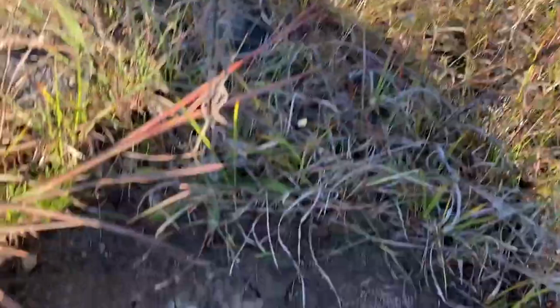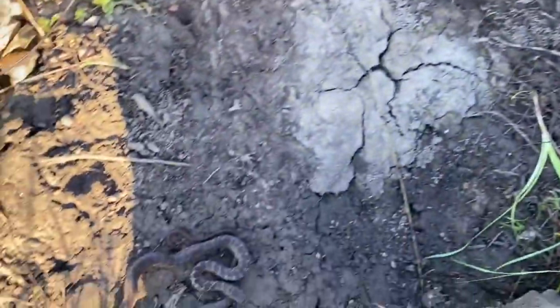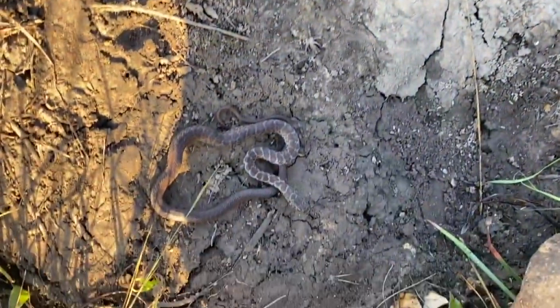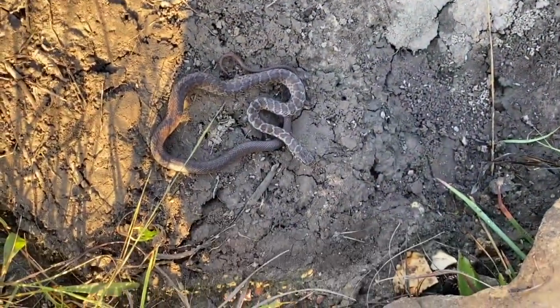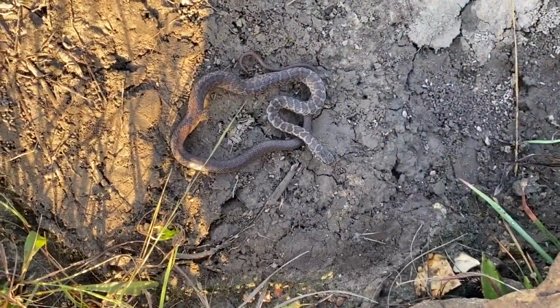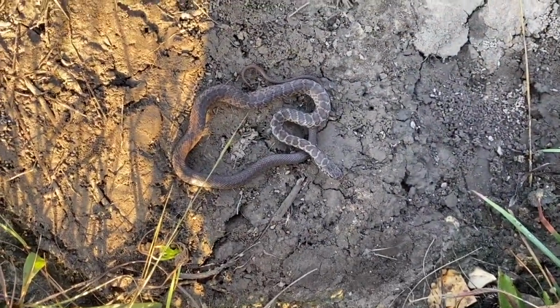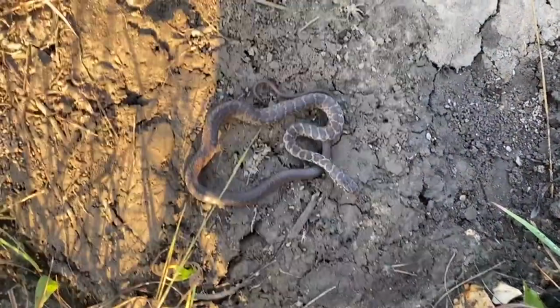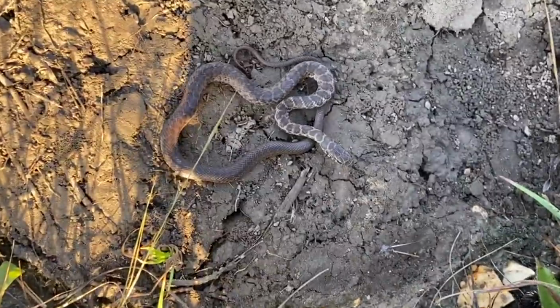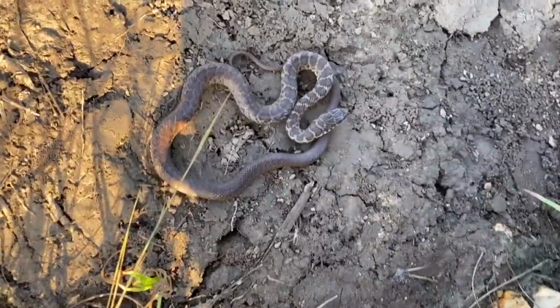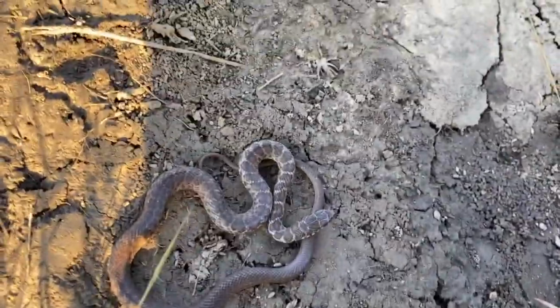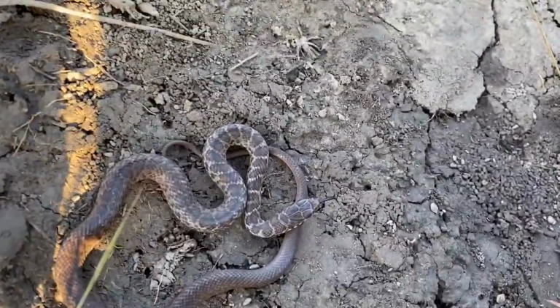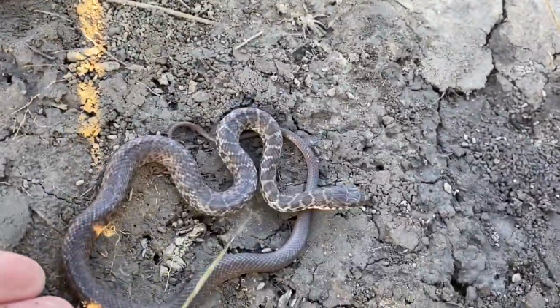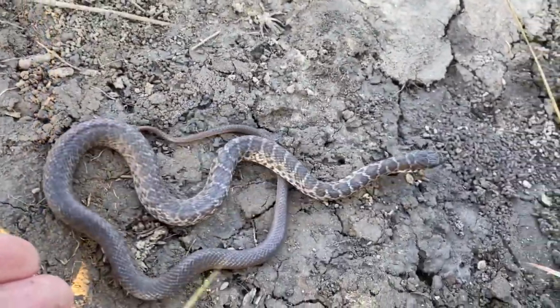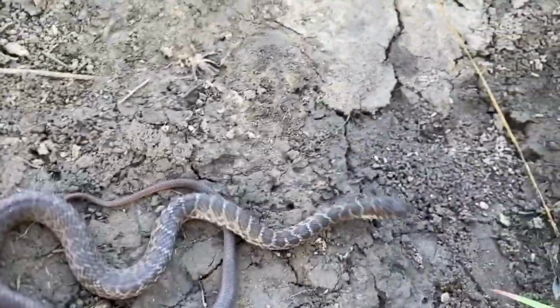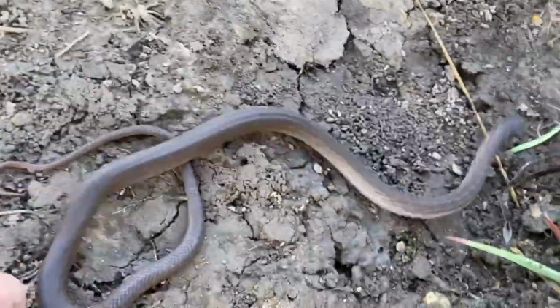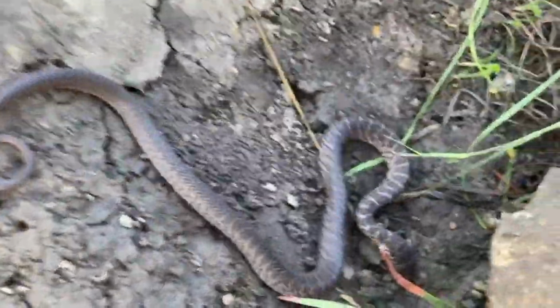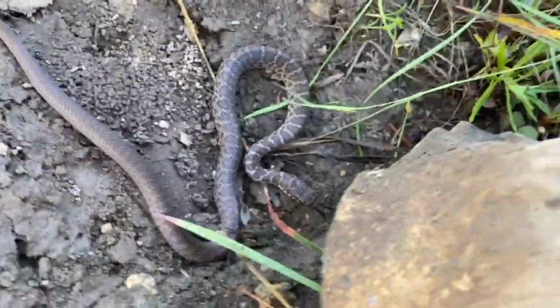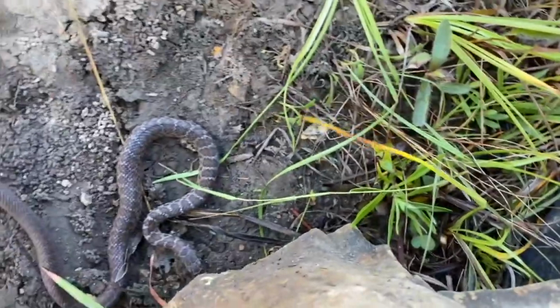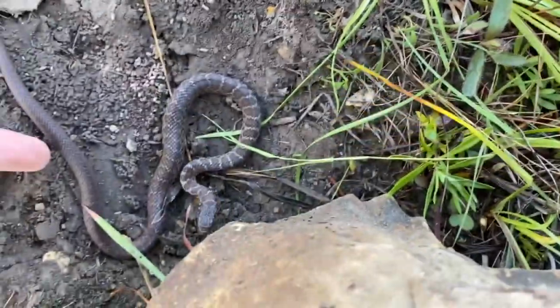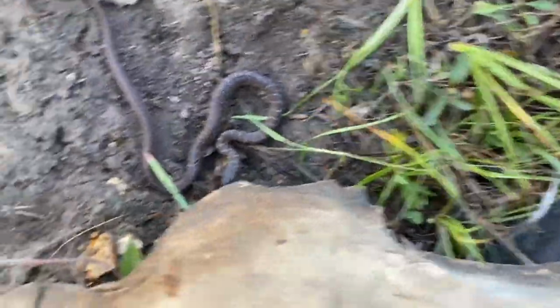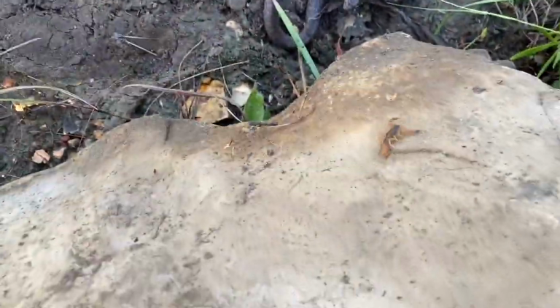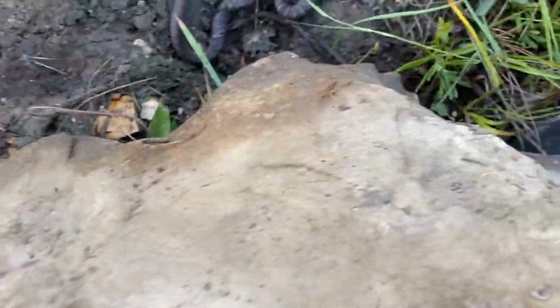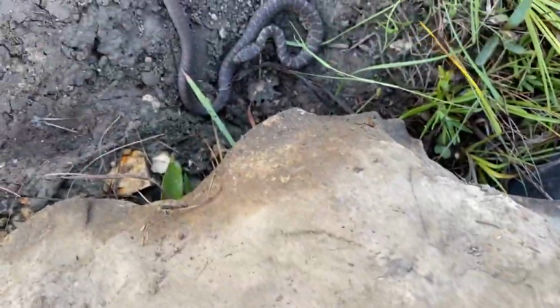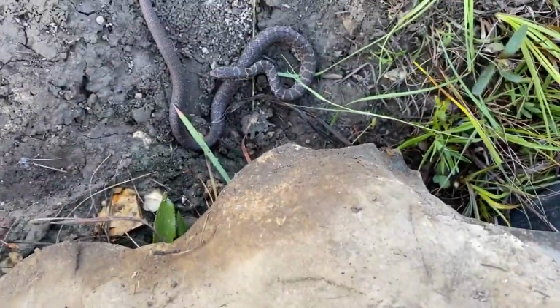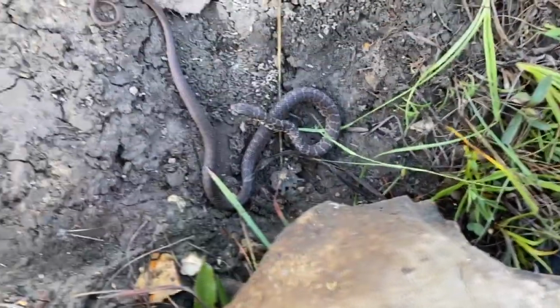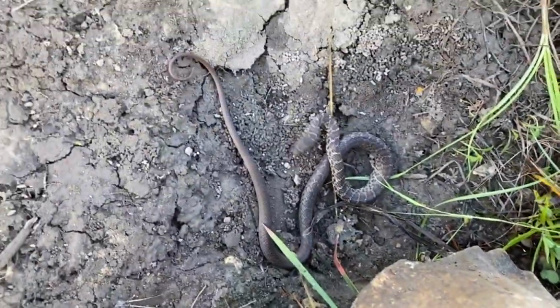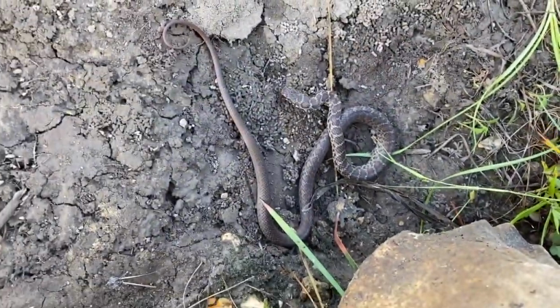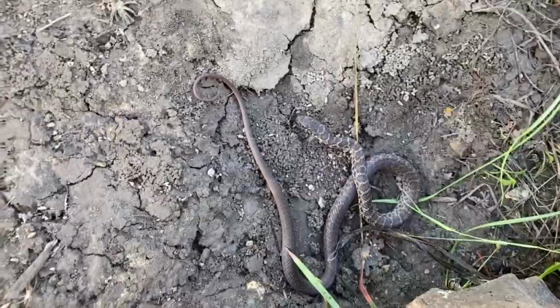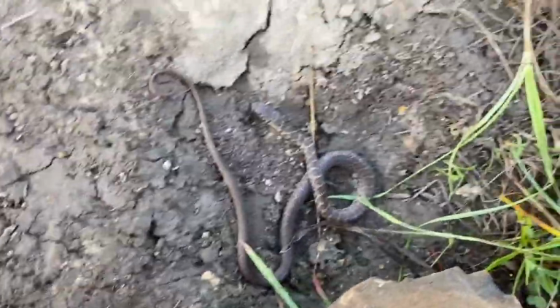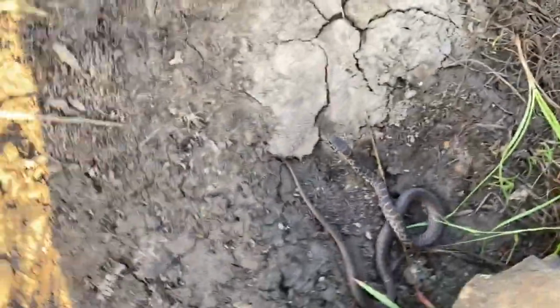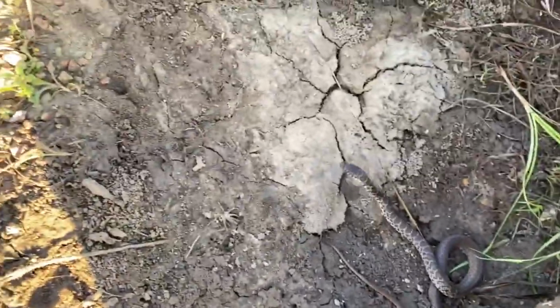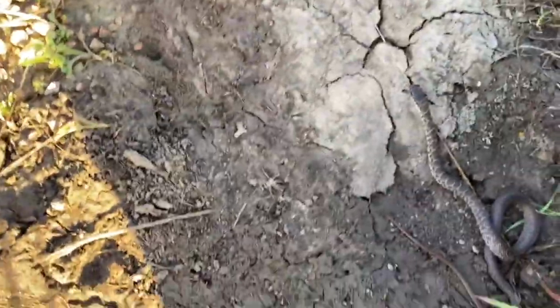Very calm. There's another yellow belly racer I flipped. And a scorpion.